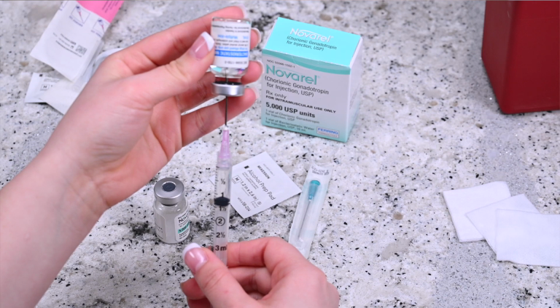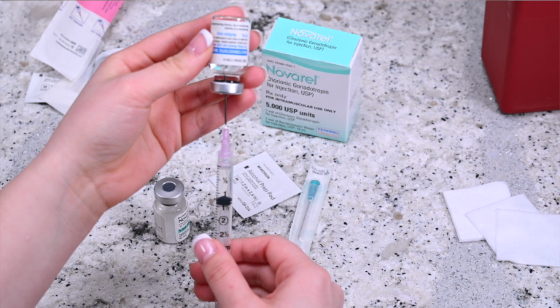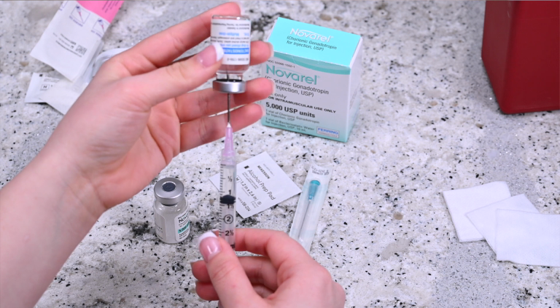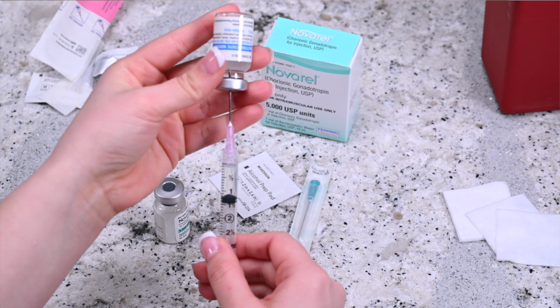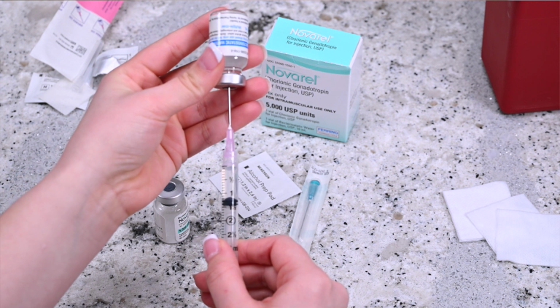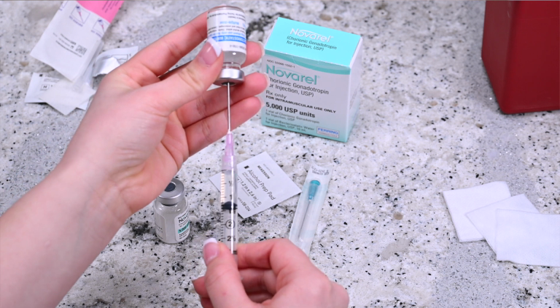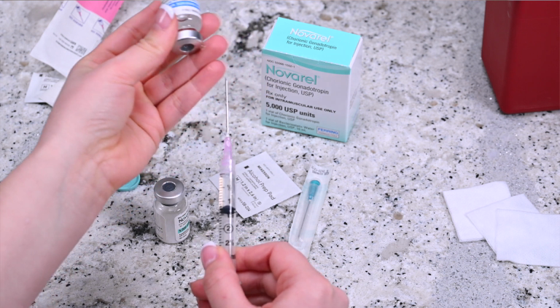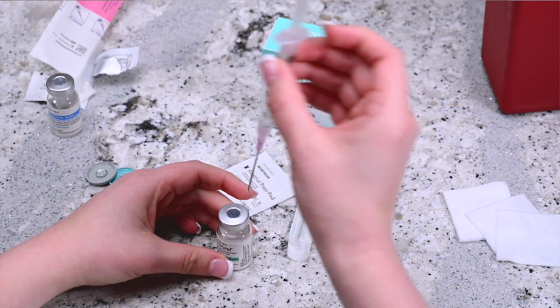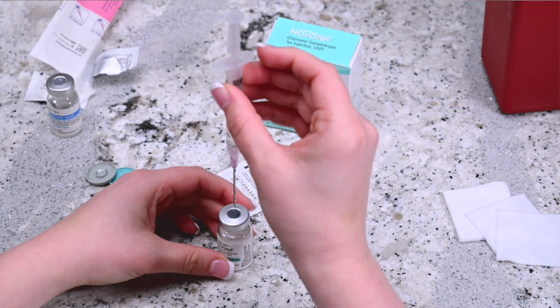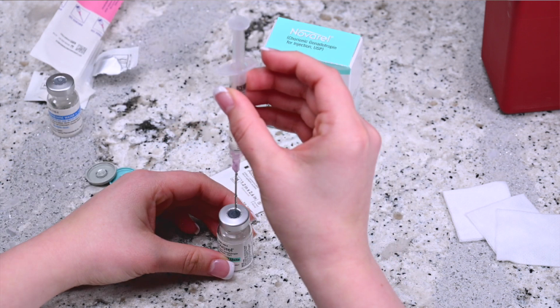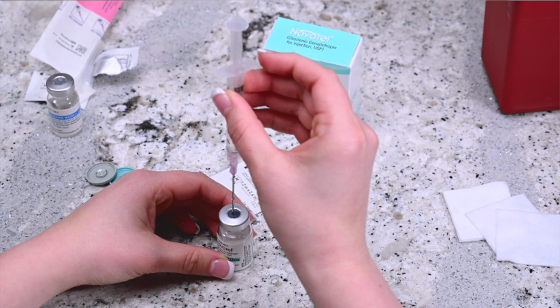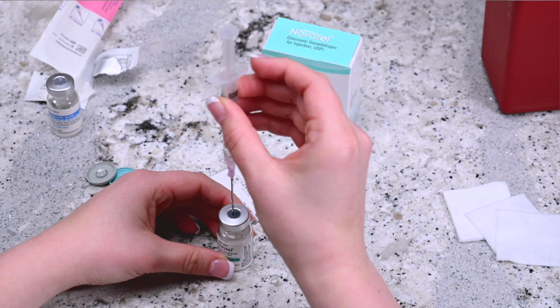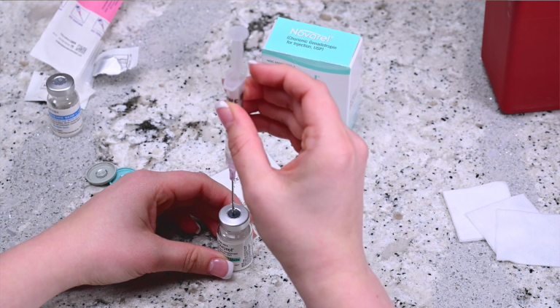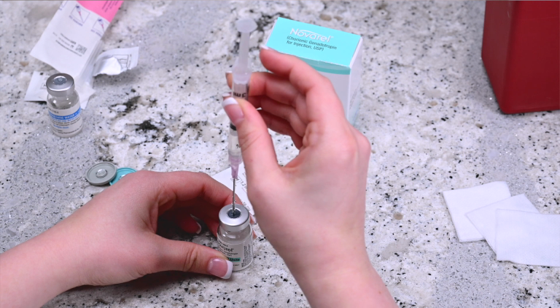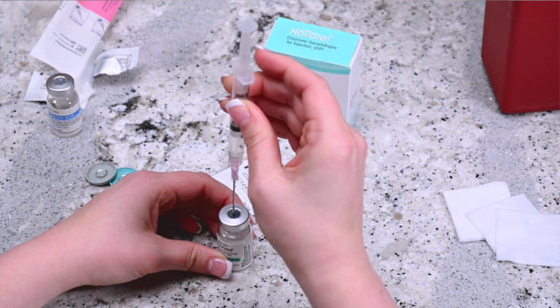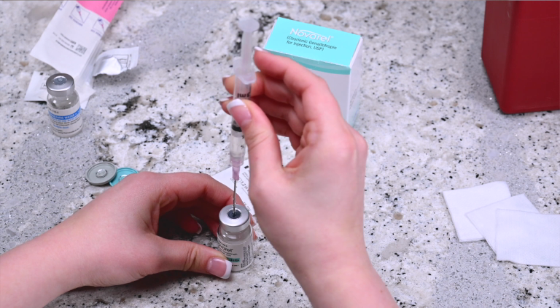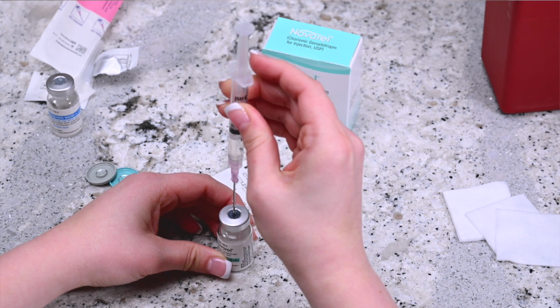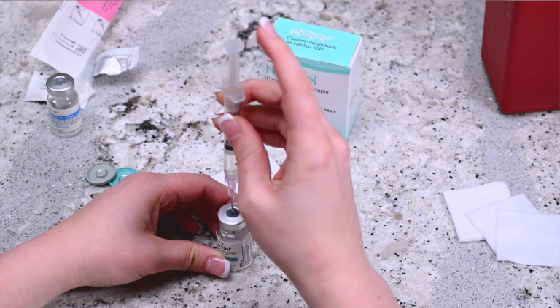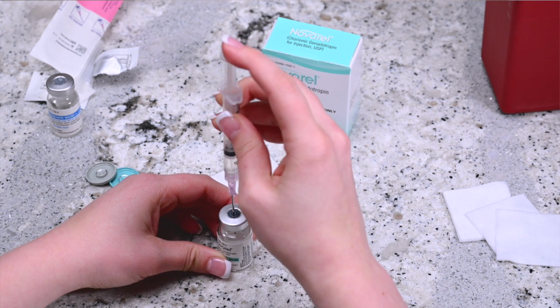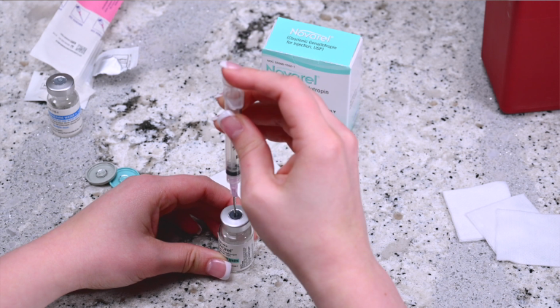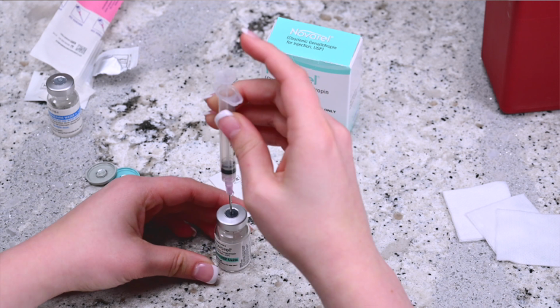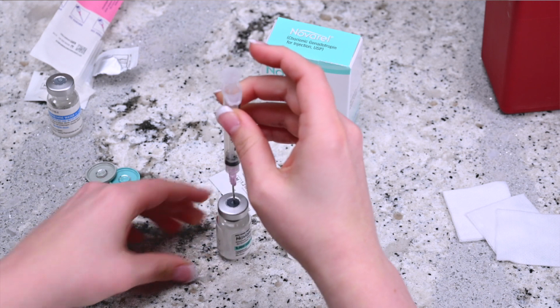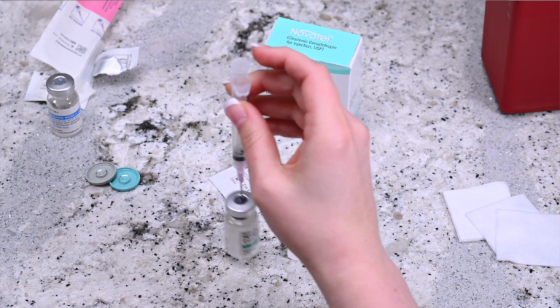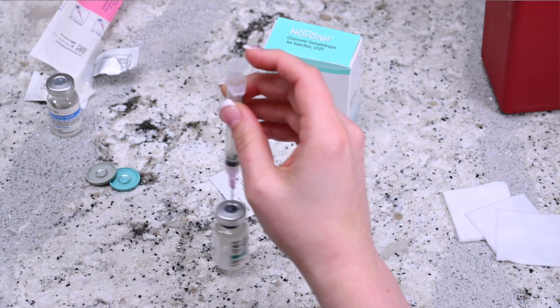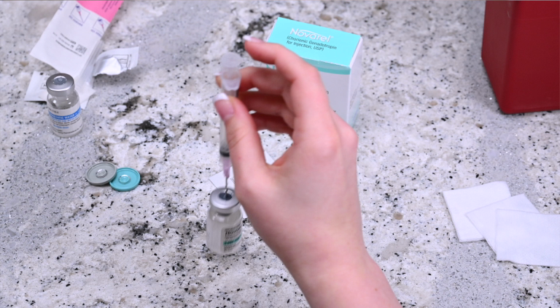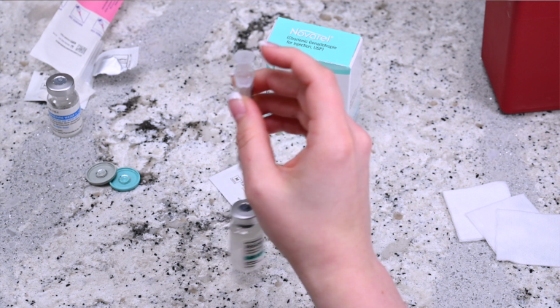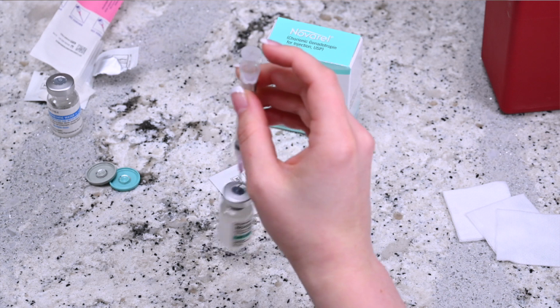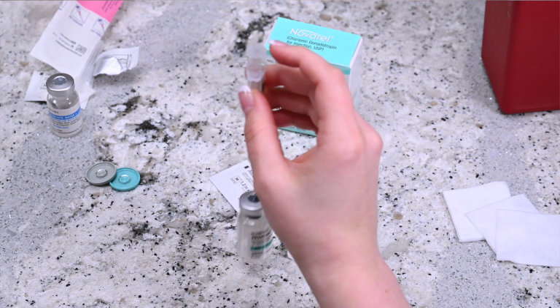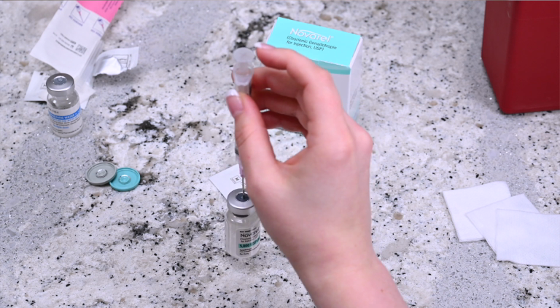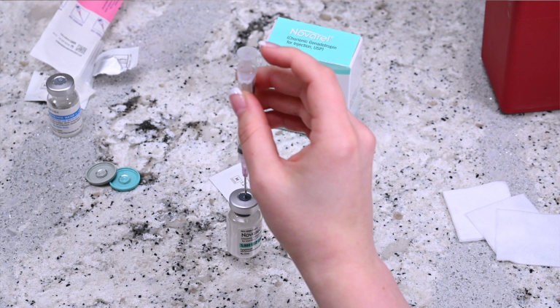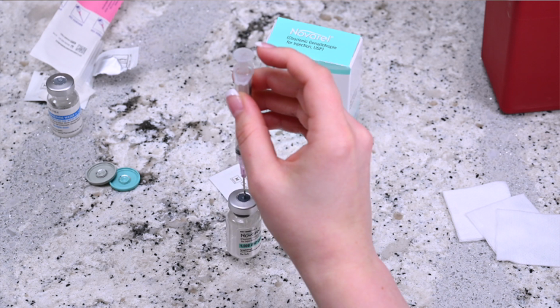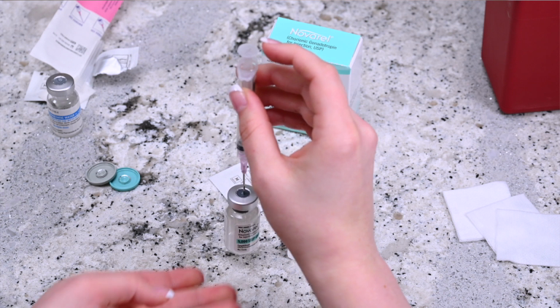Remove the needle from the vial and place it into the vial of Navarrel powder, and release the solvent by pushing the plunger. Mix the contents of the vial by gently swirling the vial until all the powder has been dissolved.